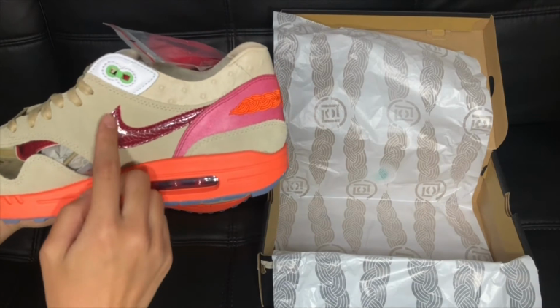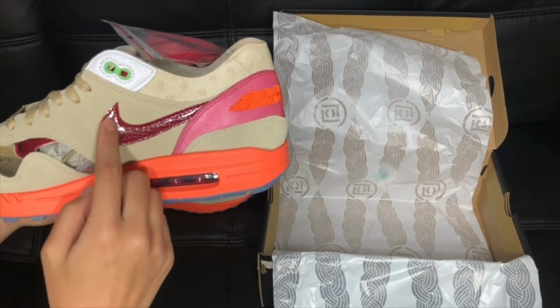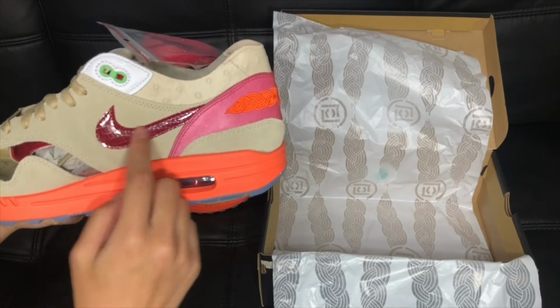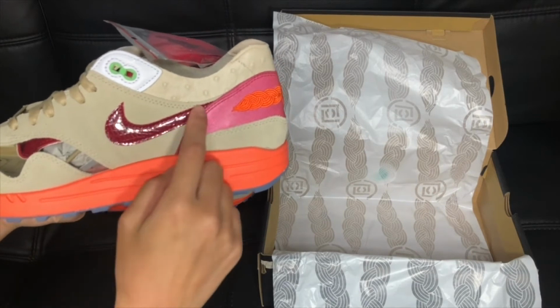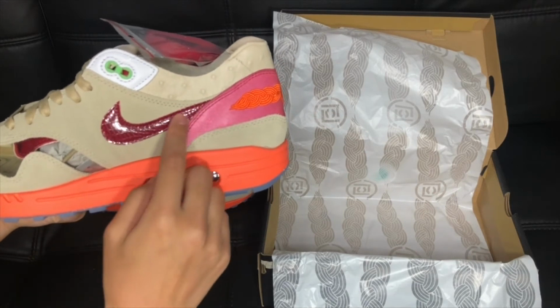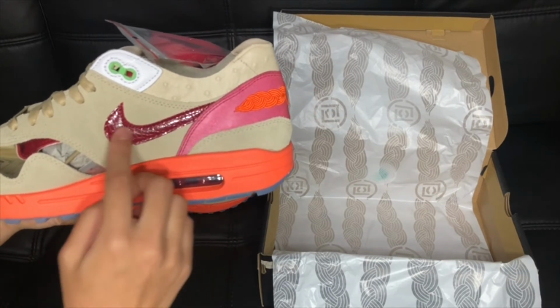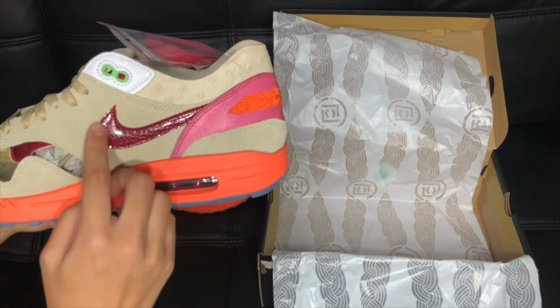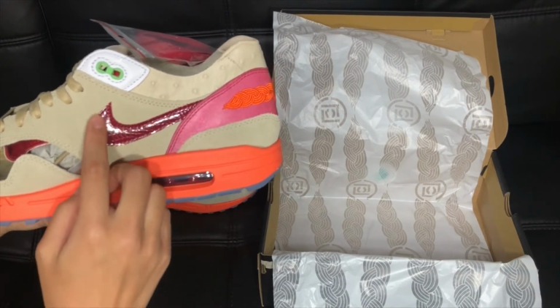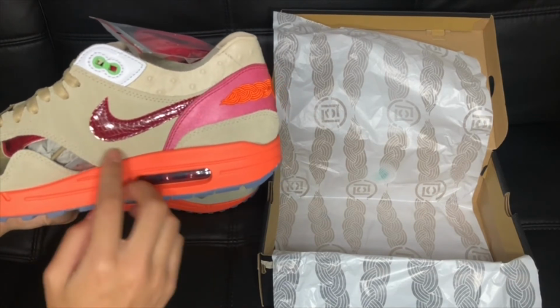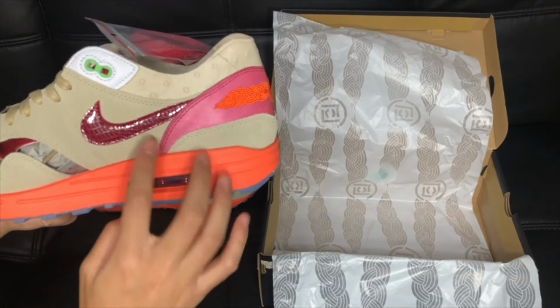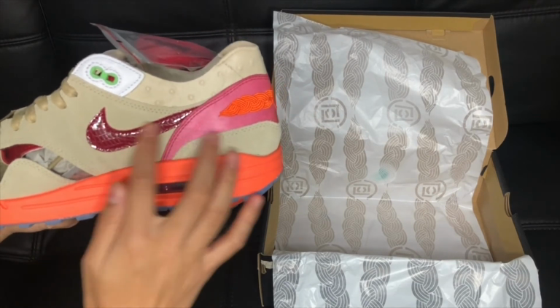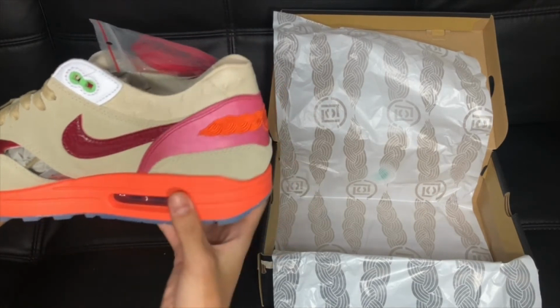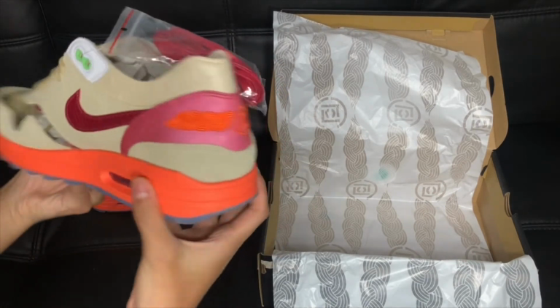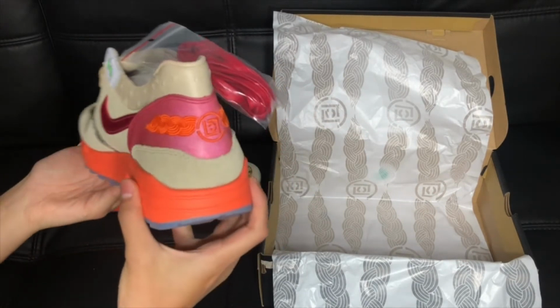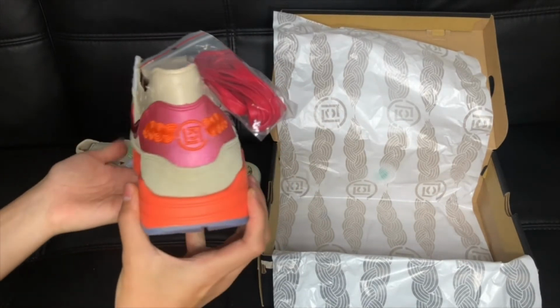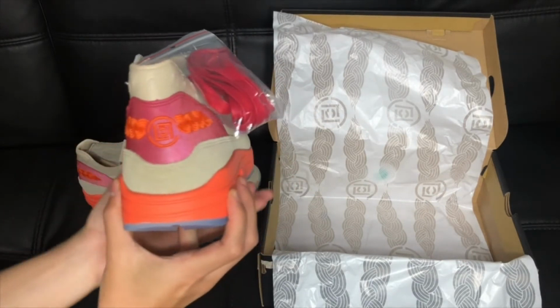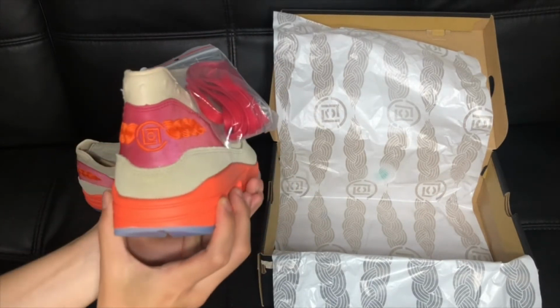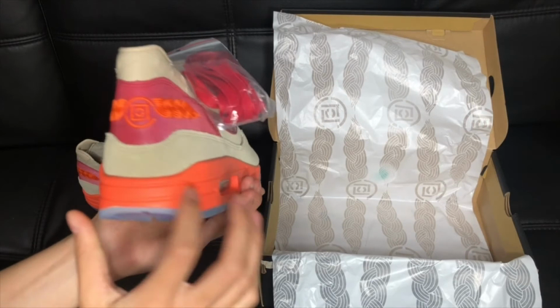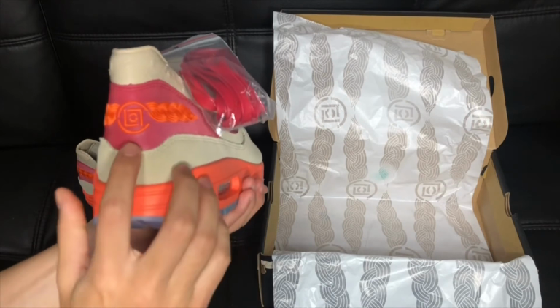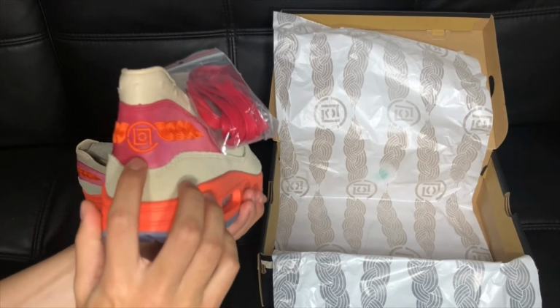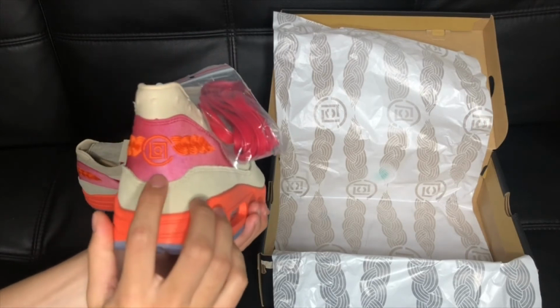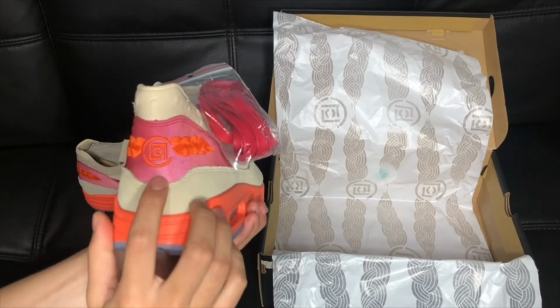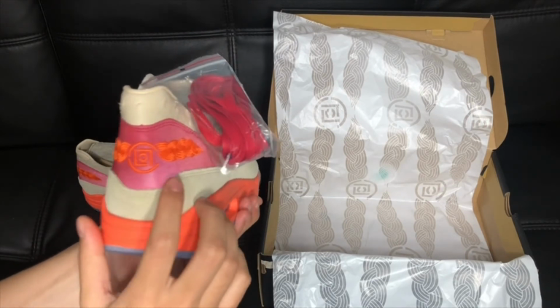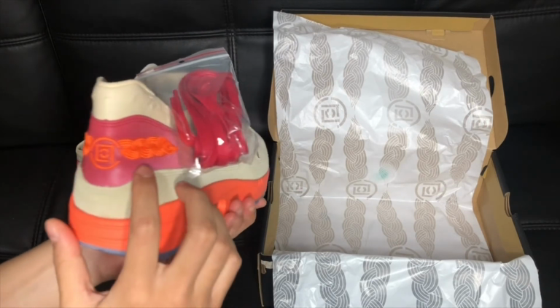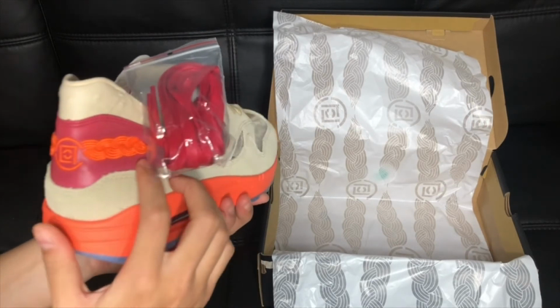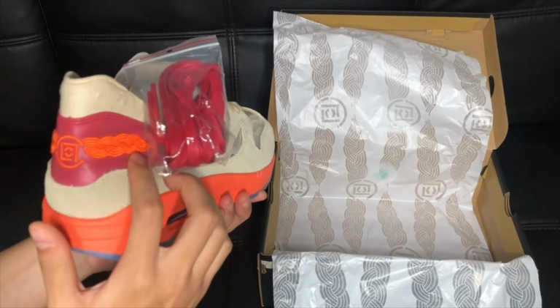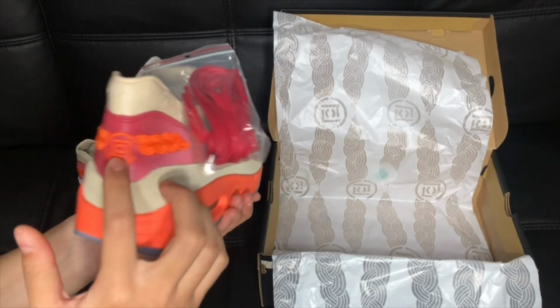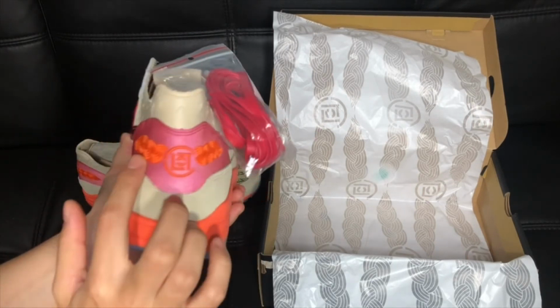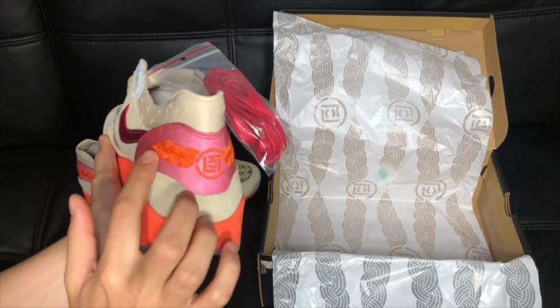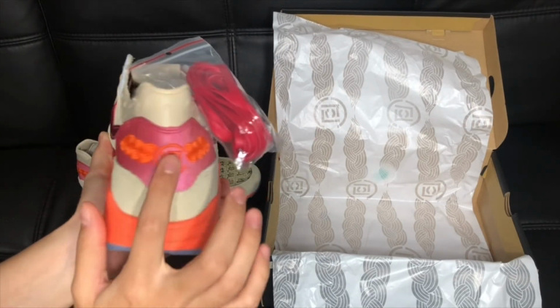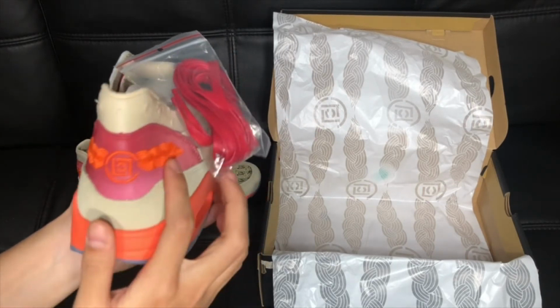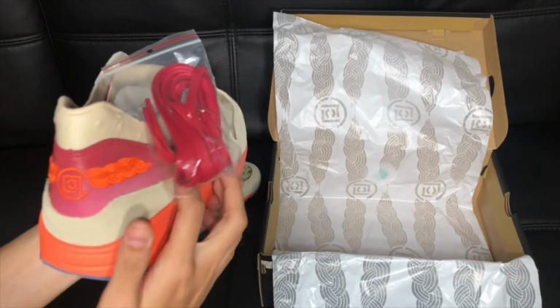There's the Nike swoosh in maroon. On the back, there's the Clot logo, and it's embroidered. It looks really nice.